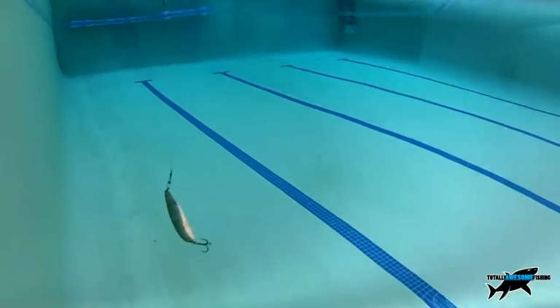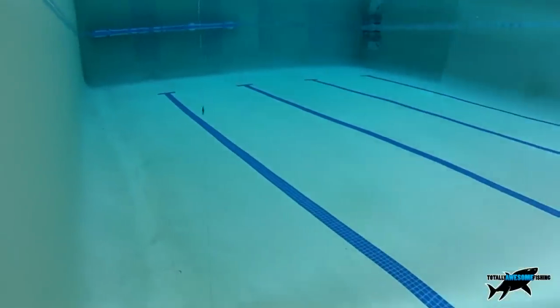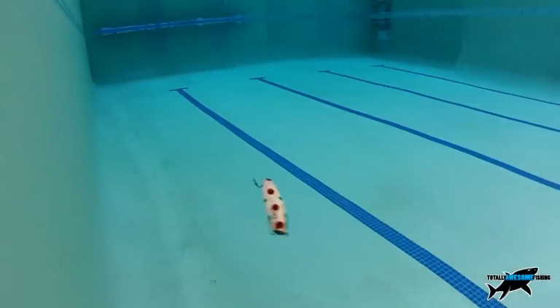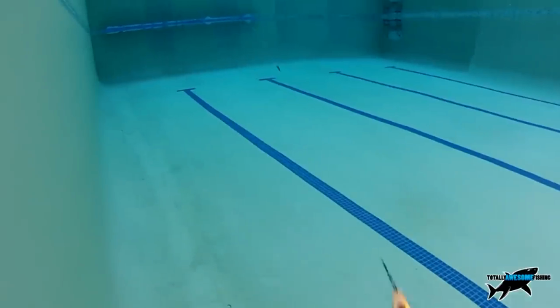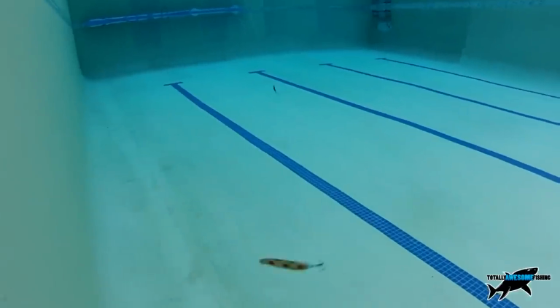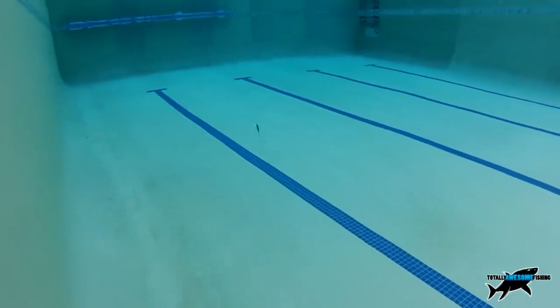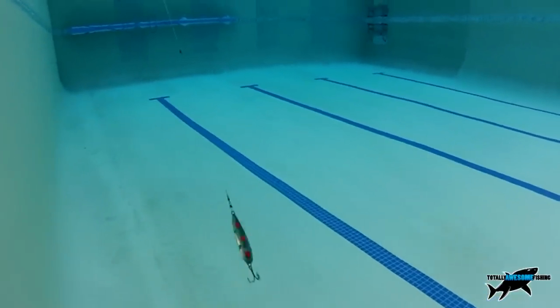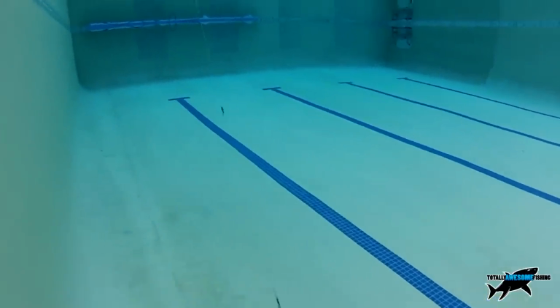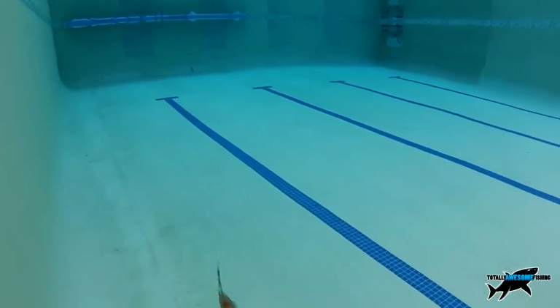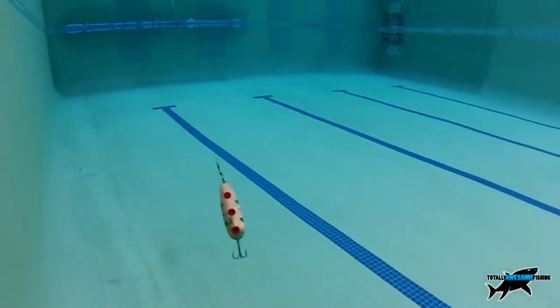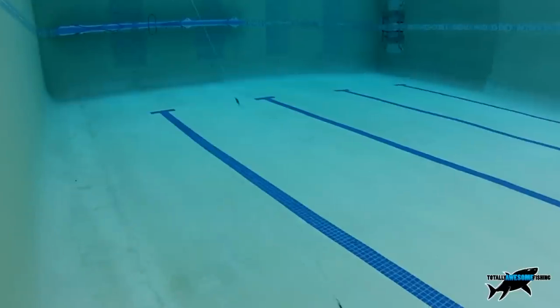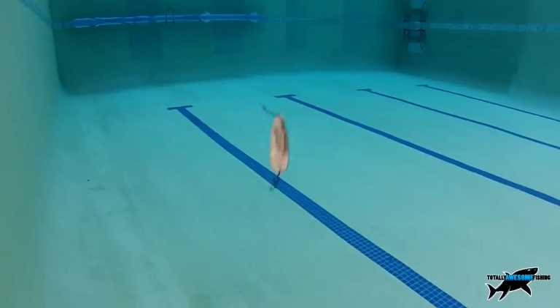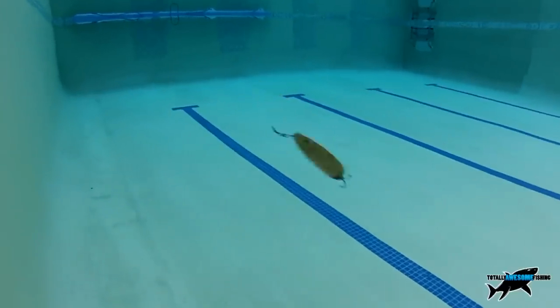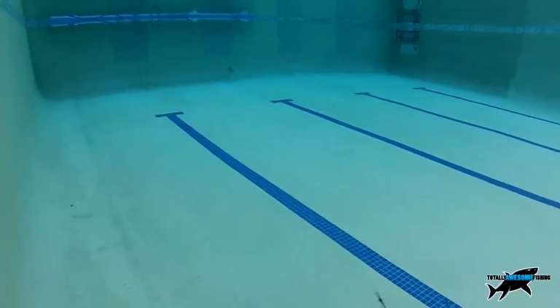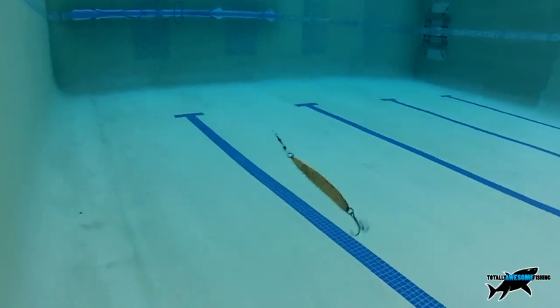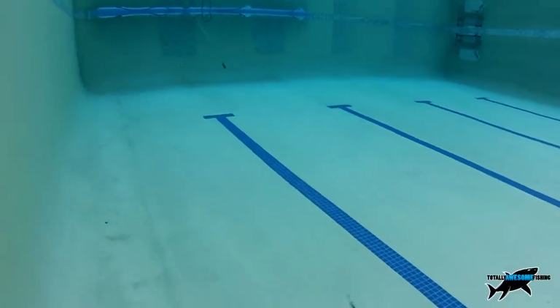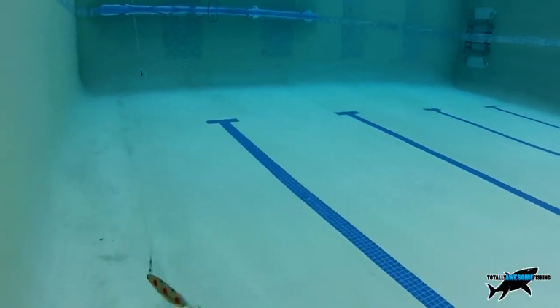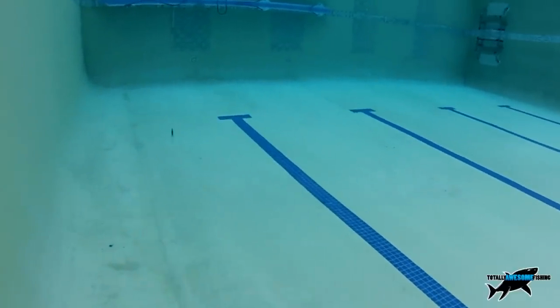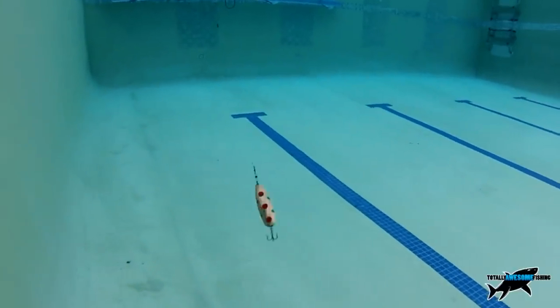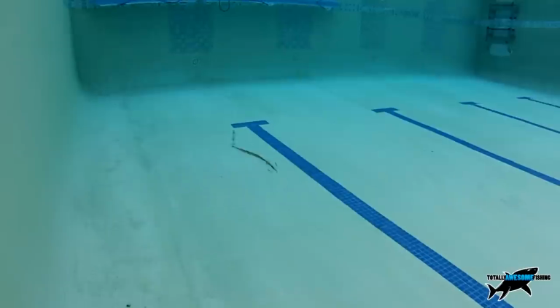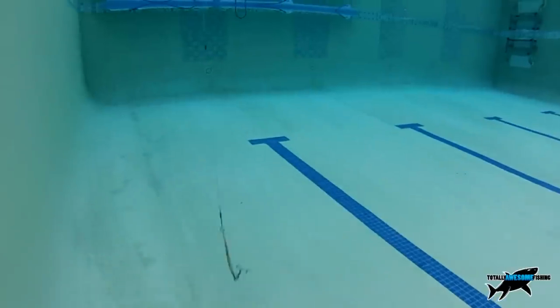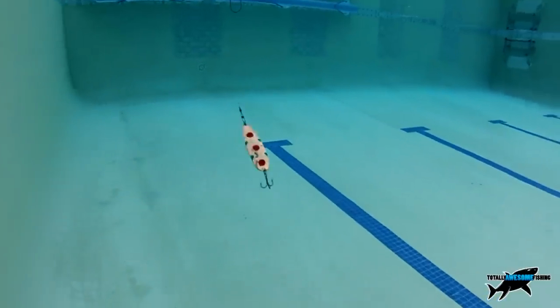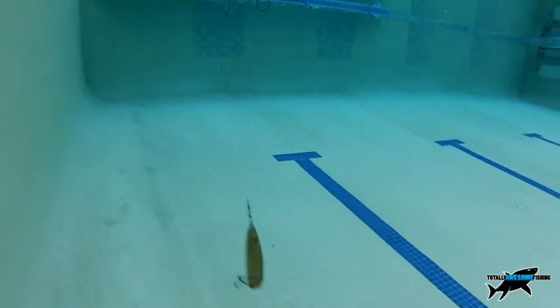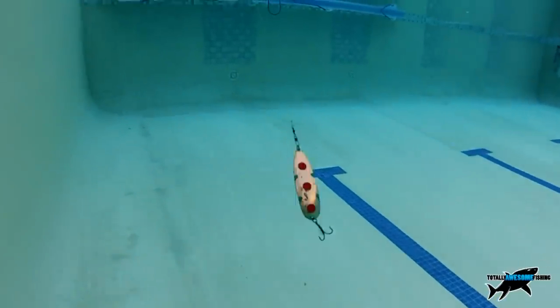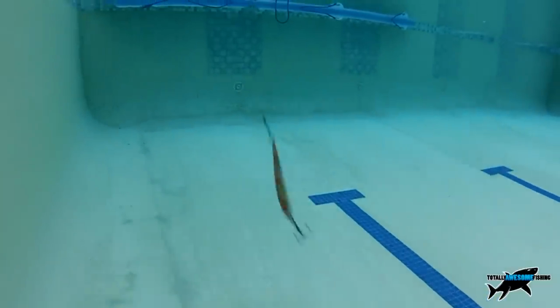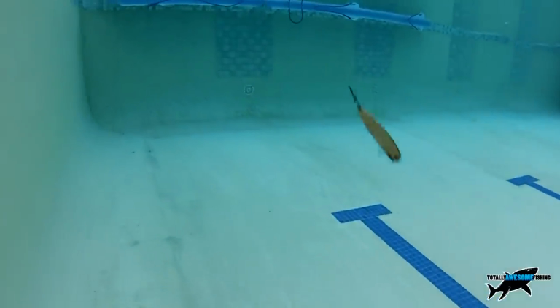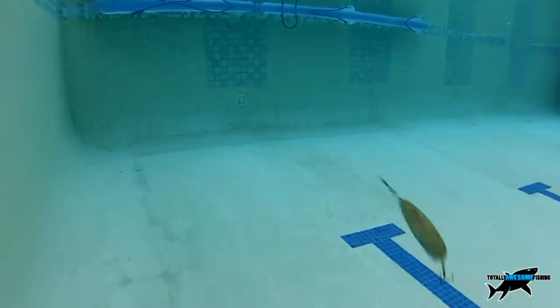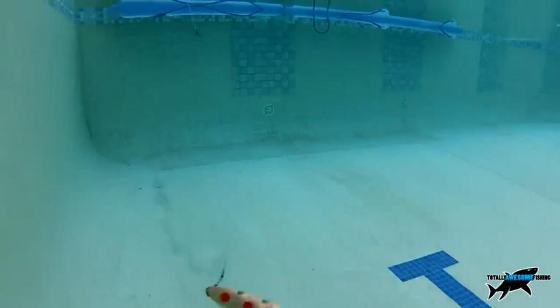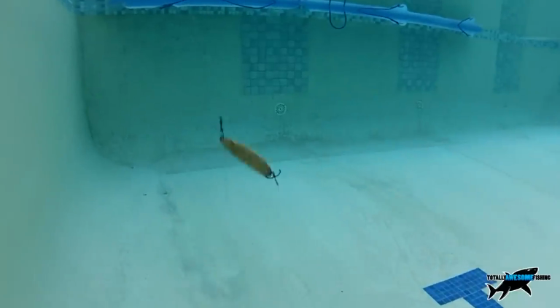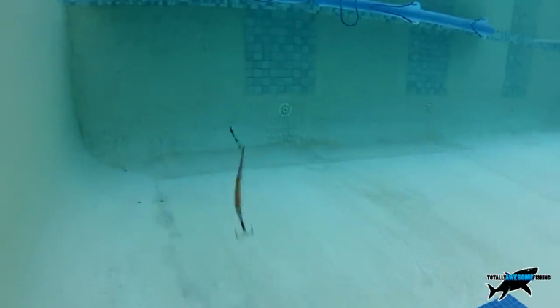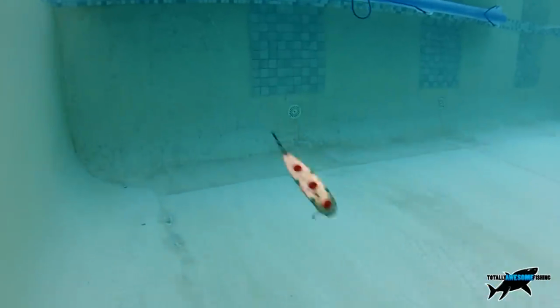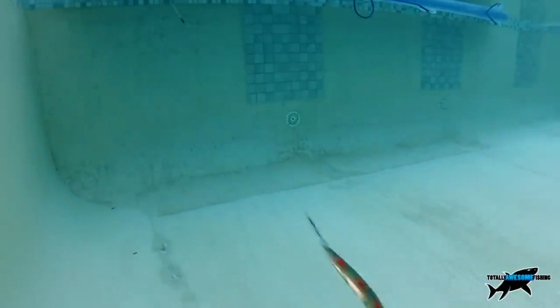Copper spoons definitely work better for me when fished in short snatches using the rod top, but always pause a second to let it flutter down, because that is often the trigger that will make a pike strike.